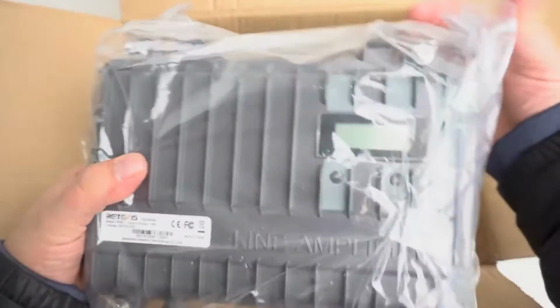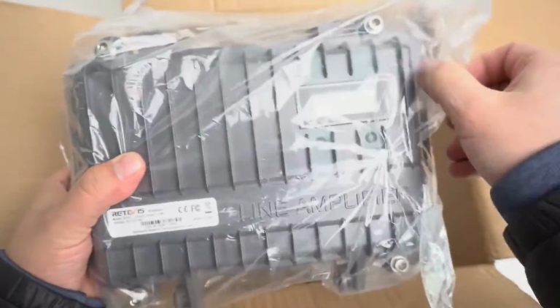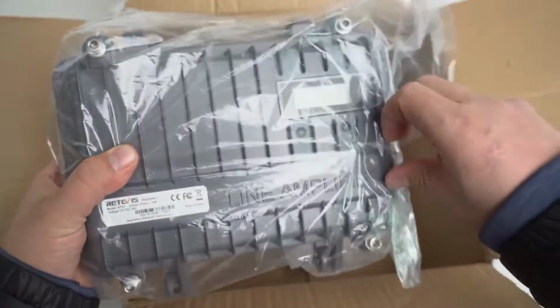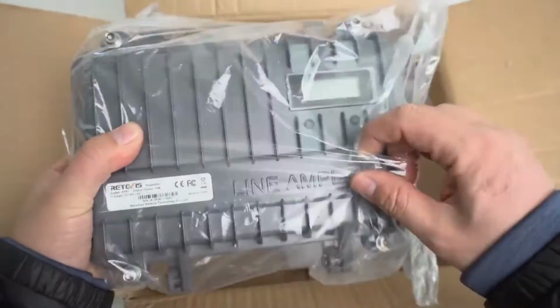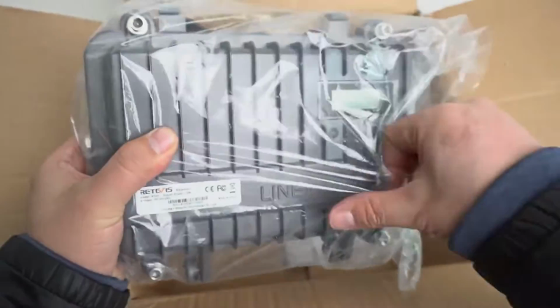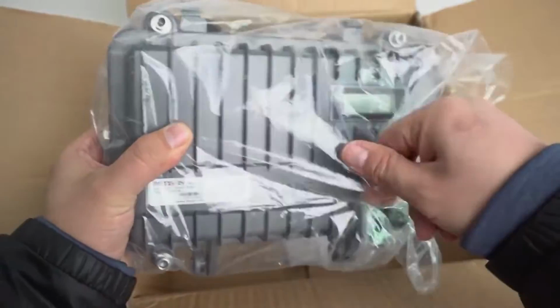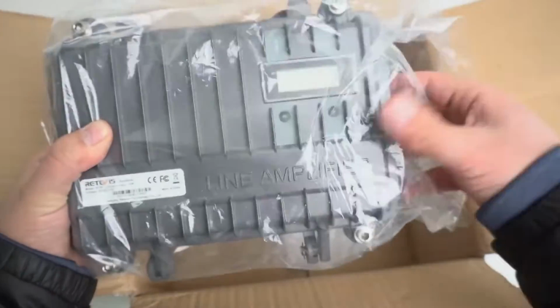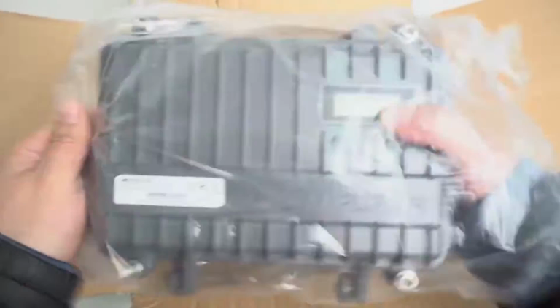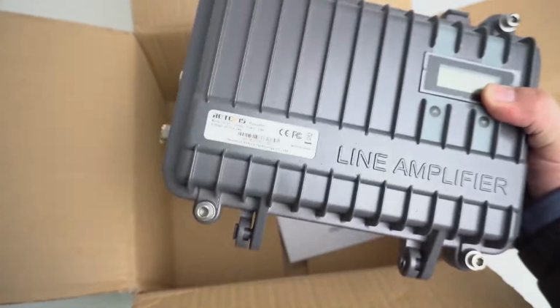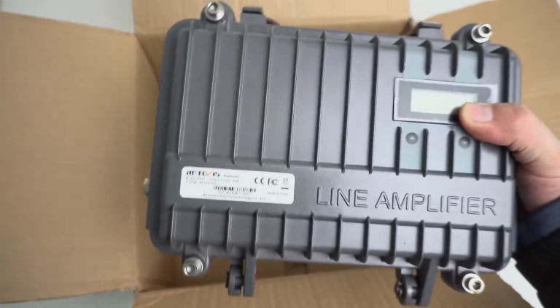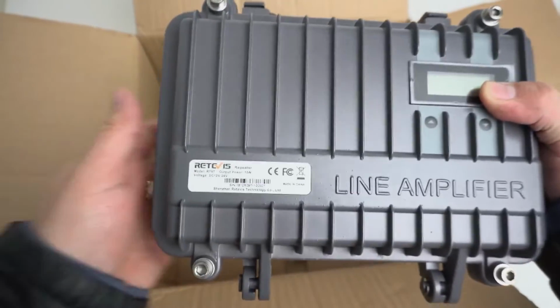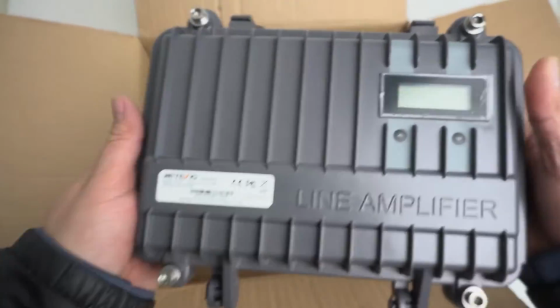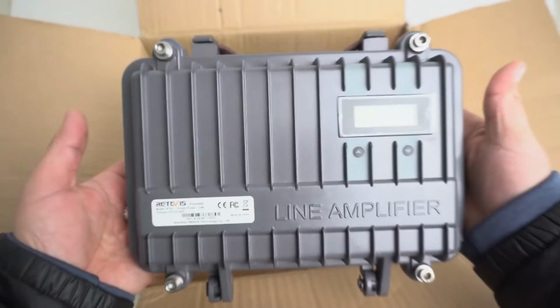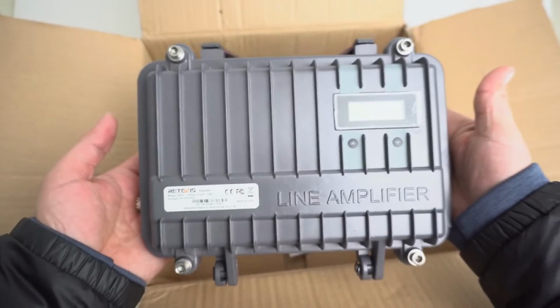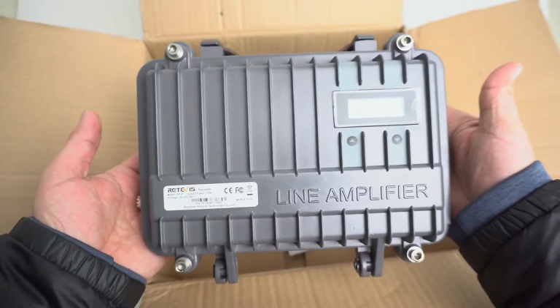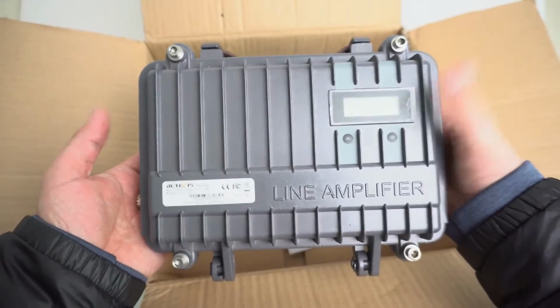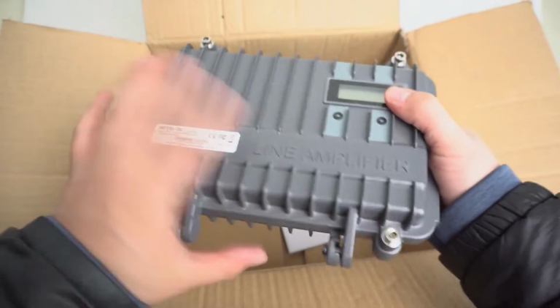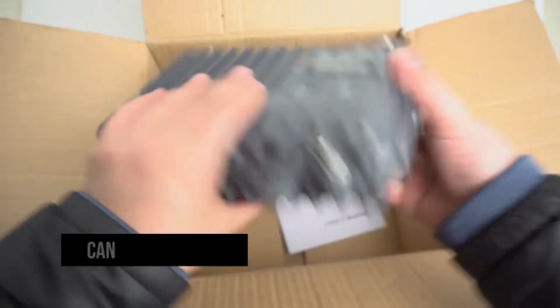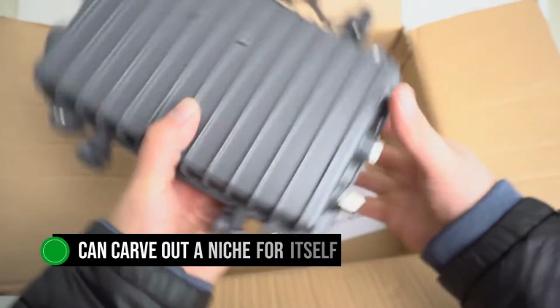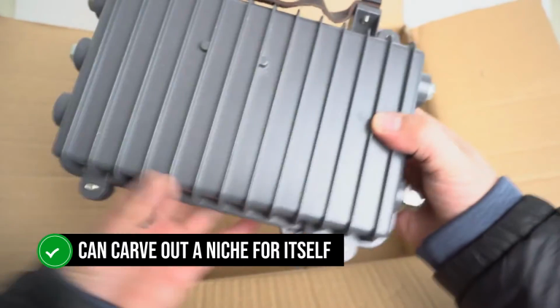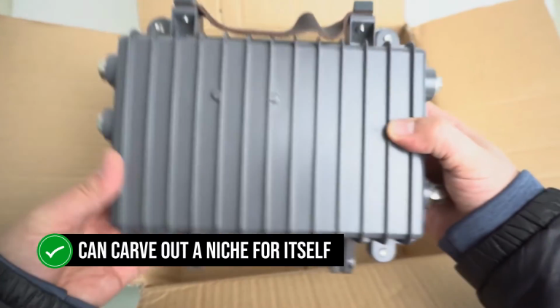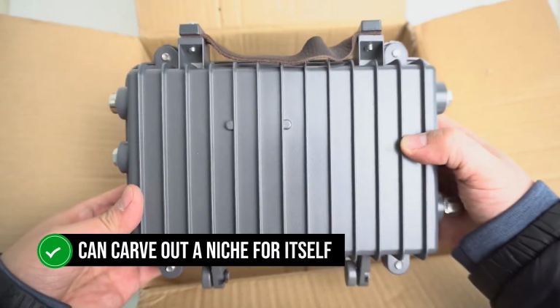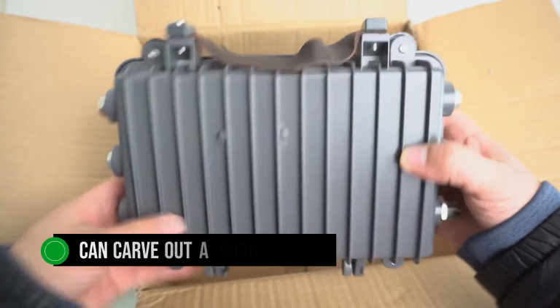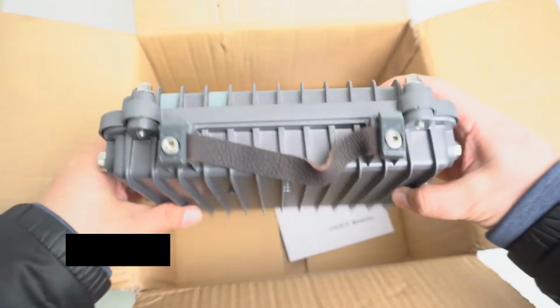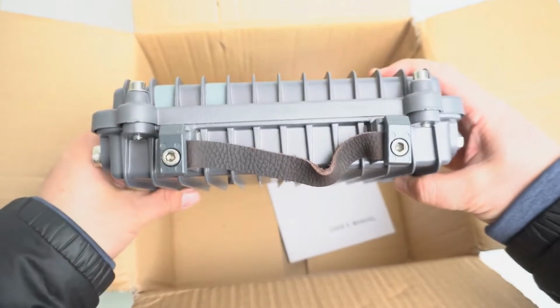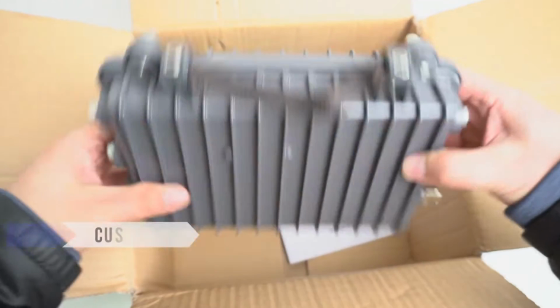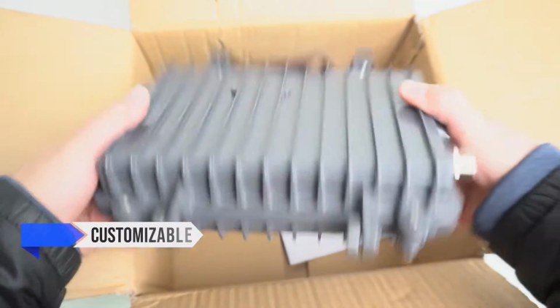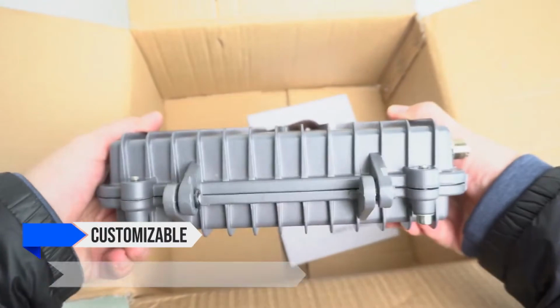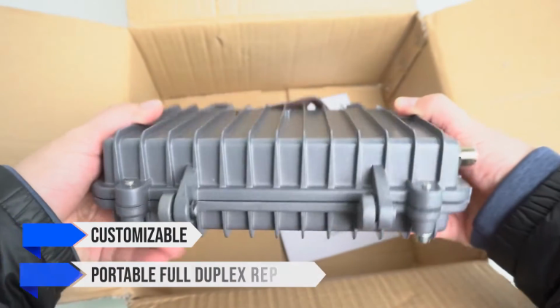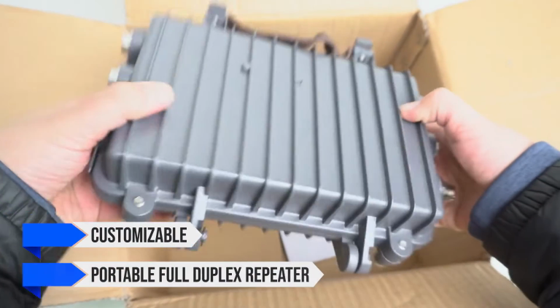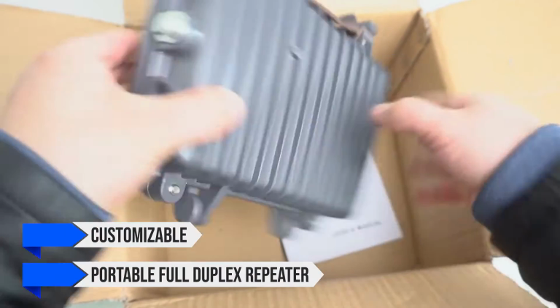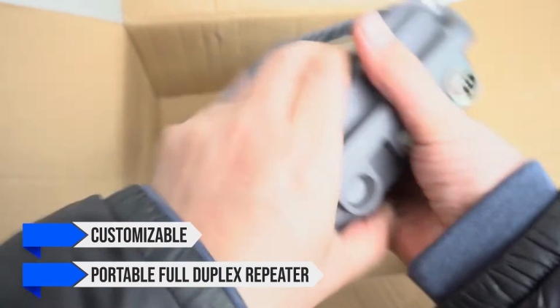The Redivis RT-97 is slightly different from your average radio repeater, and that's a good thing because this repeater can carve out a niche for itself and do it on a budget. It is a customizable and portable full-duplex repeater.